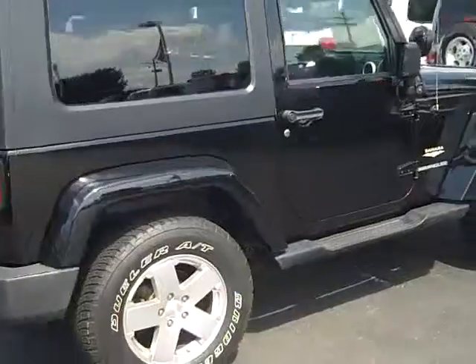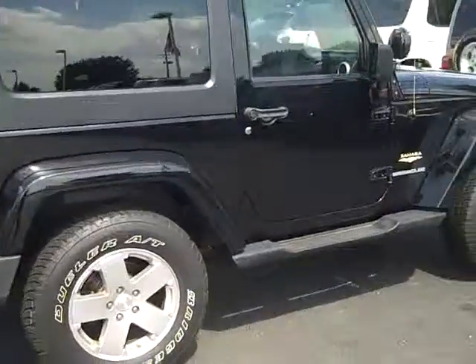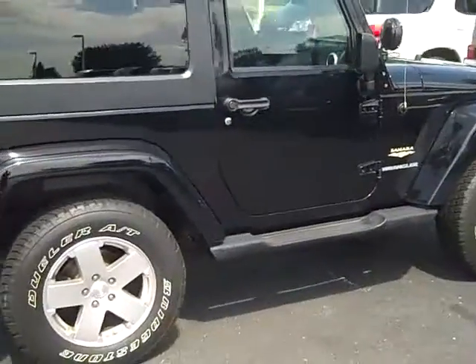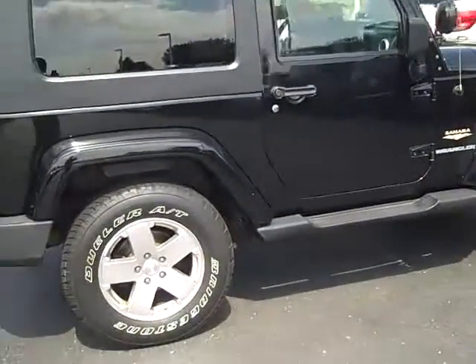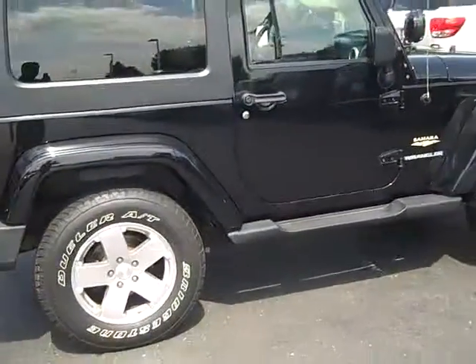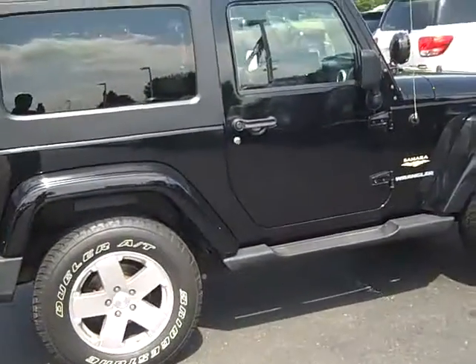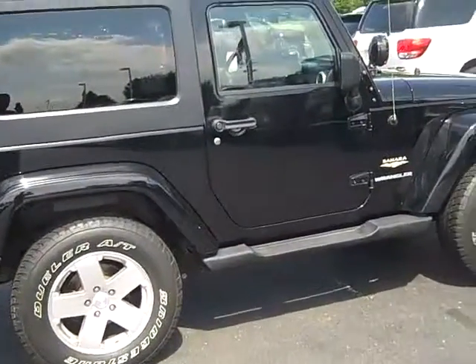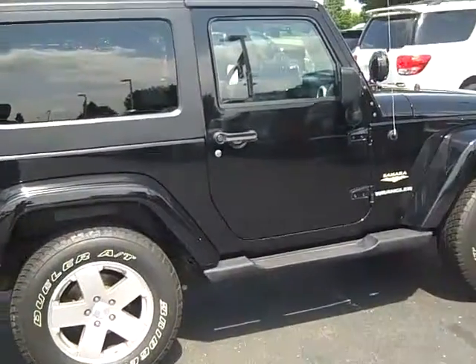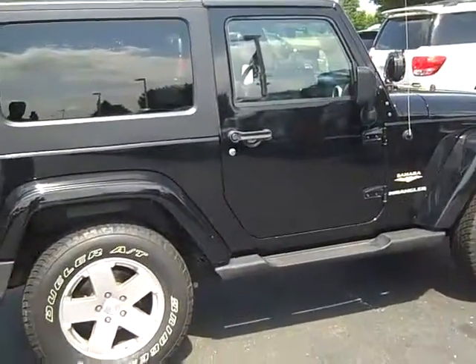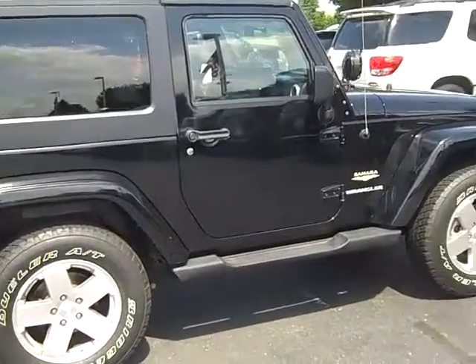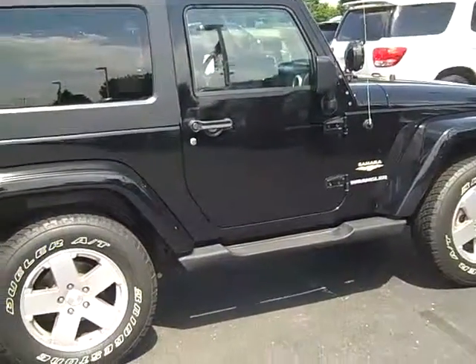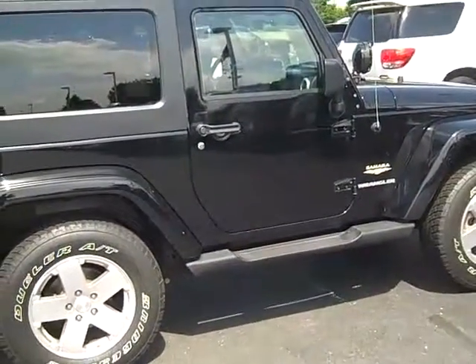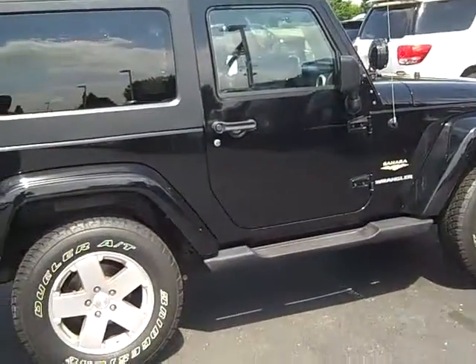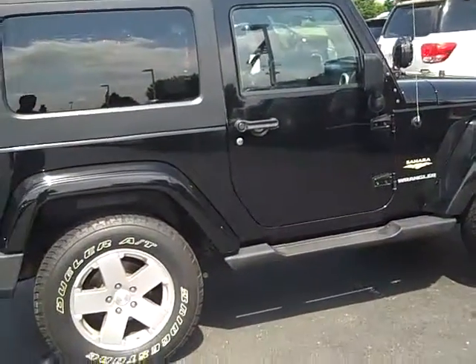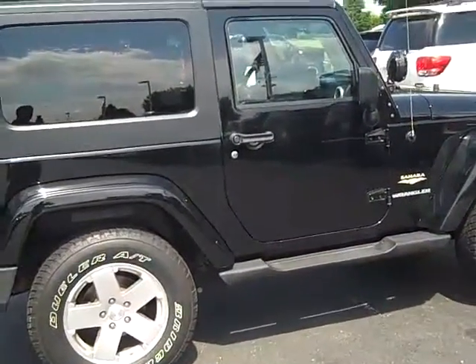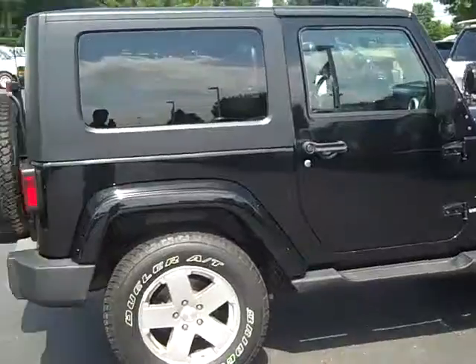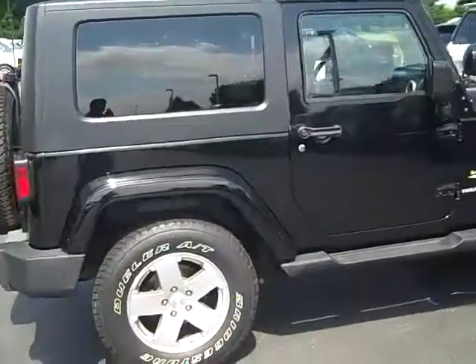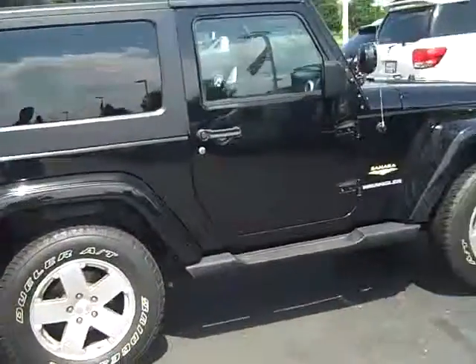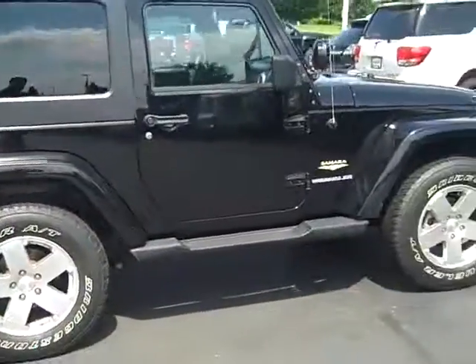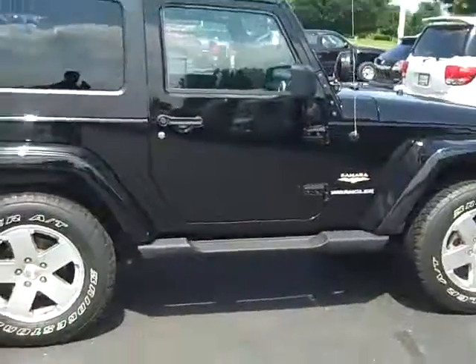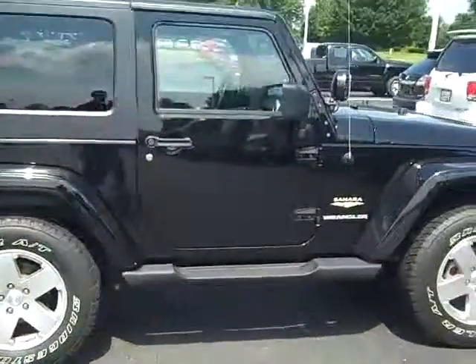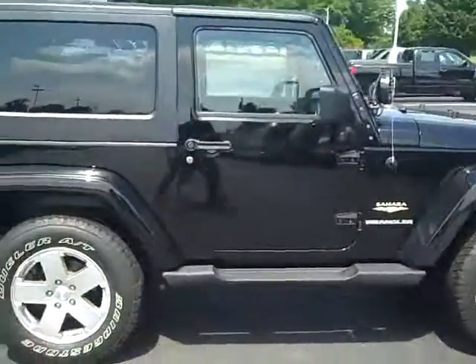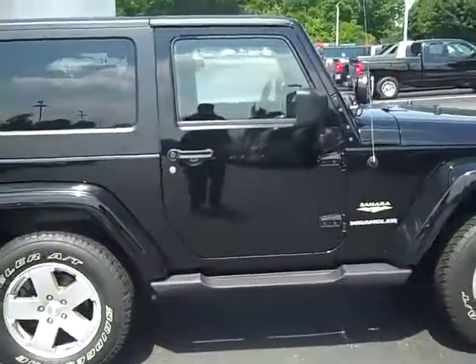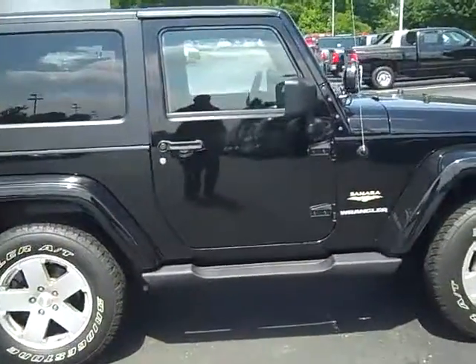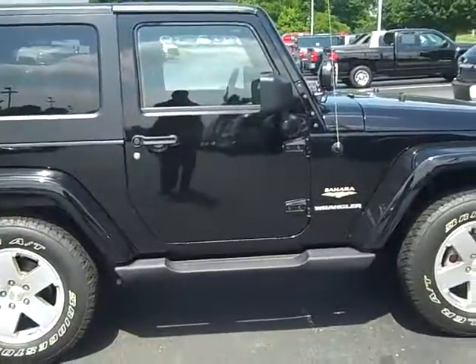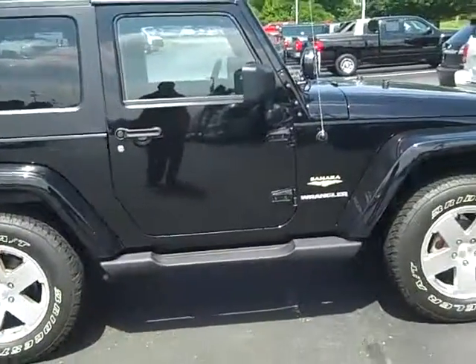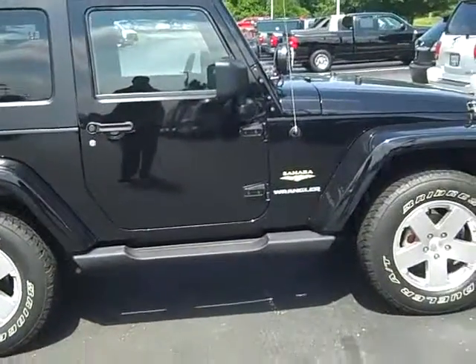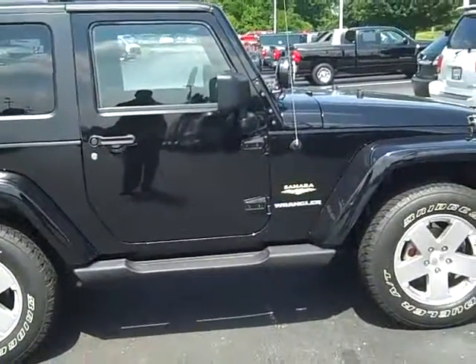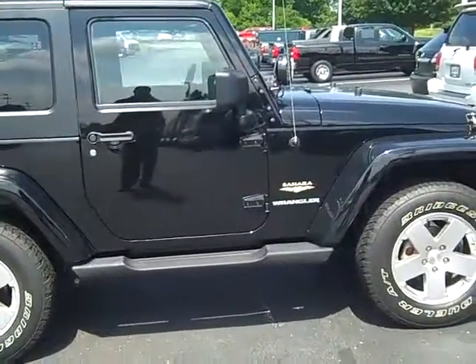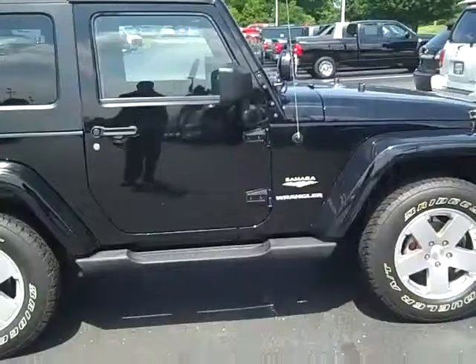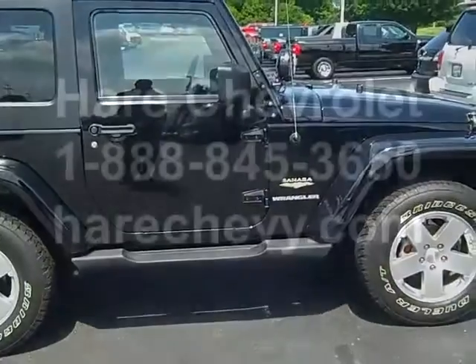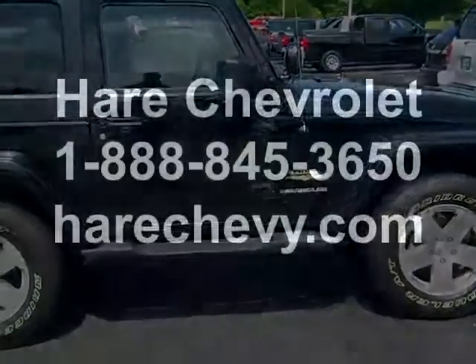Again, 2010 Sahara Wrangler, $24,631, only 34,000 miles. Give me a call today. Schedule your test drive. Thank you.